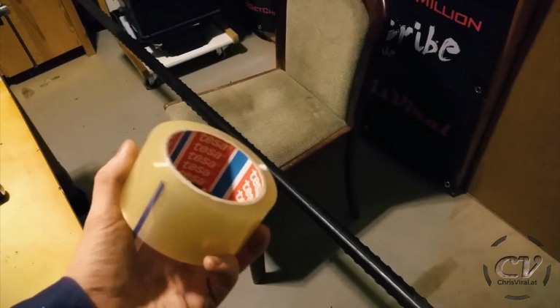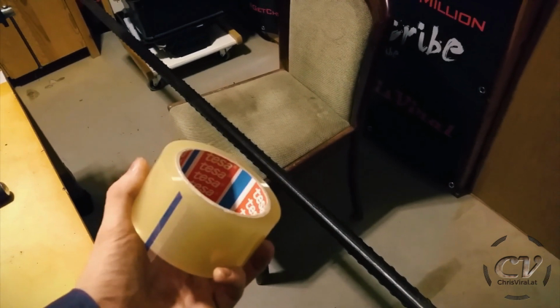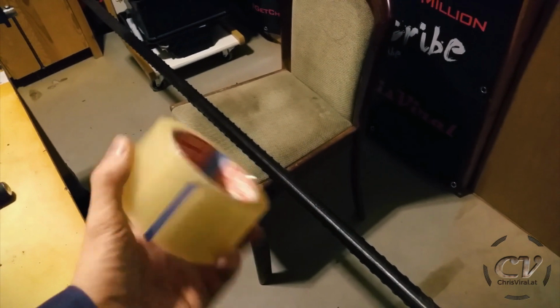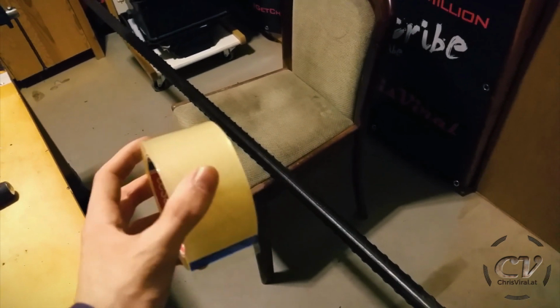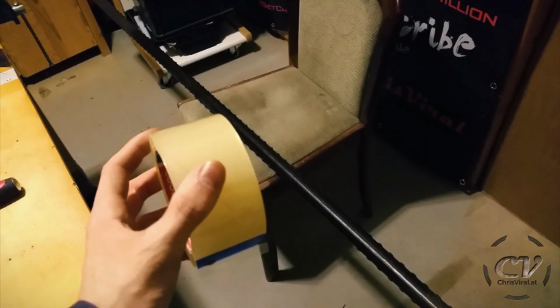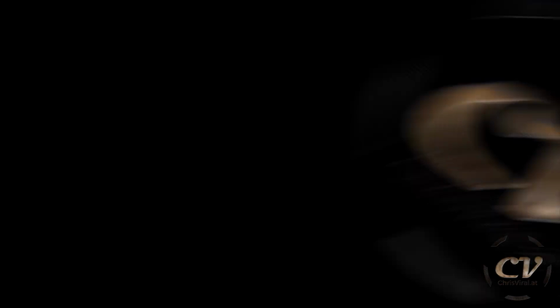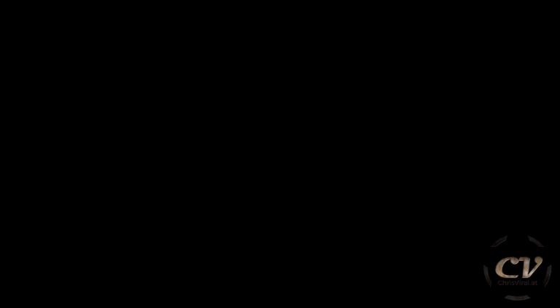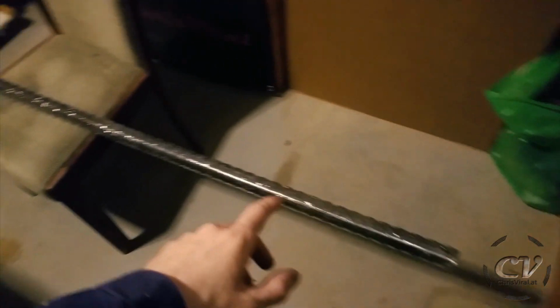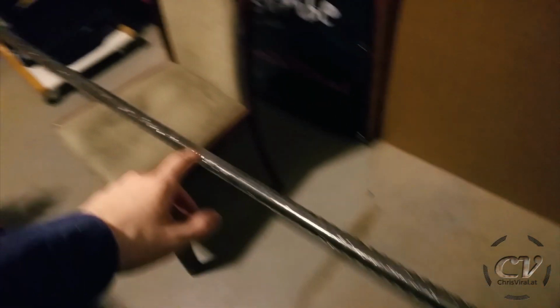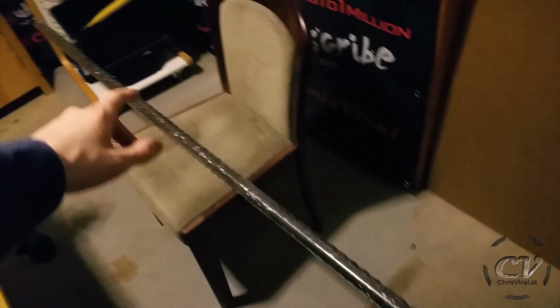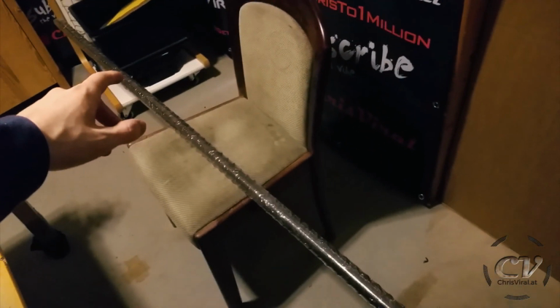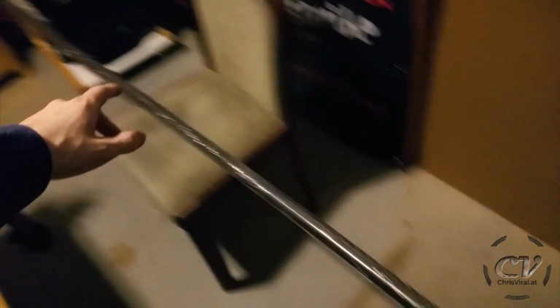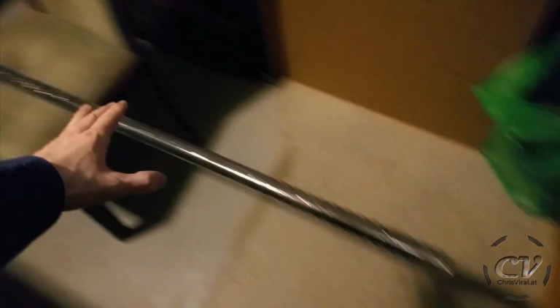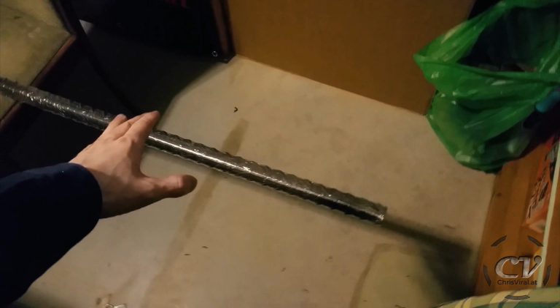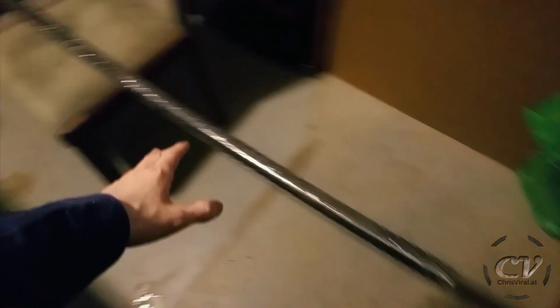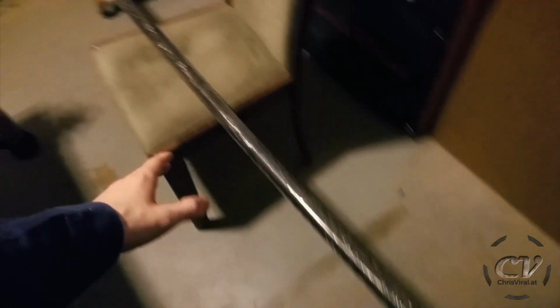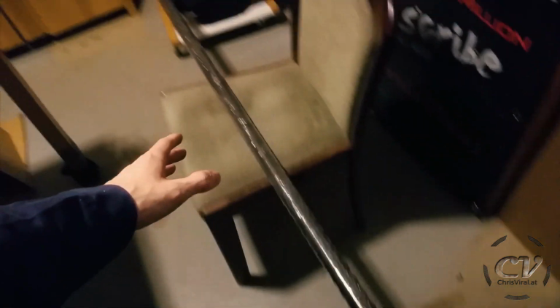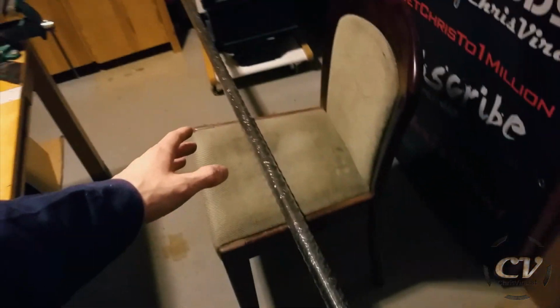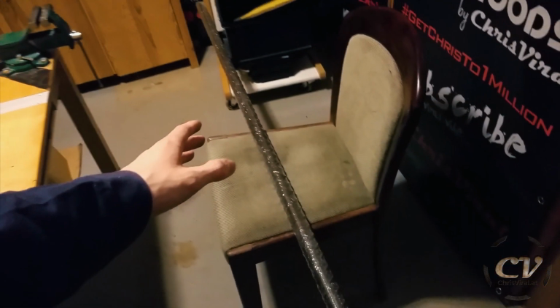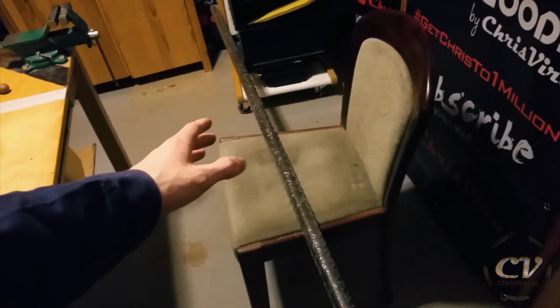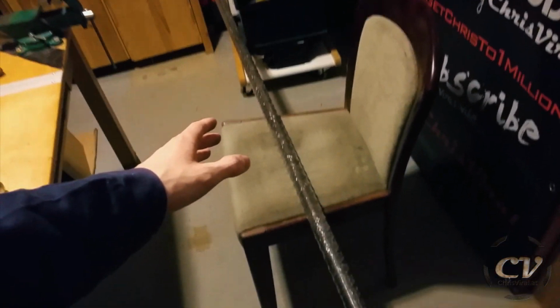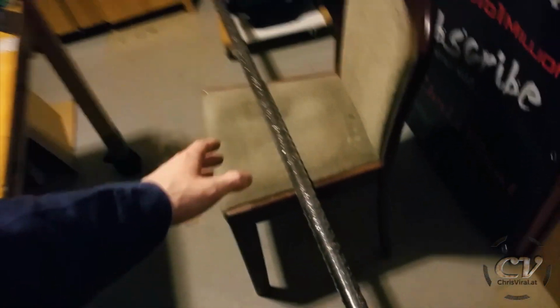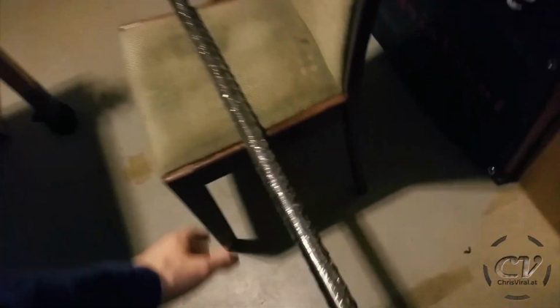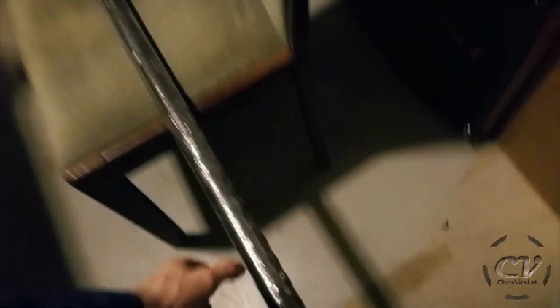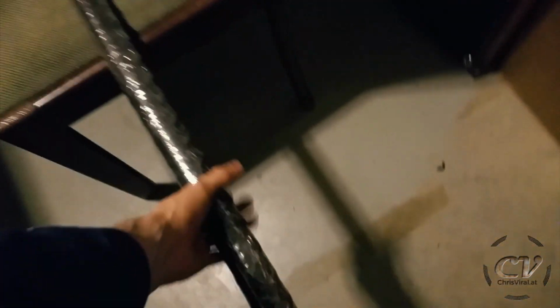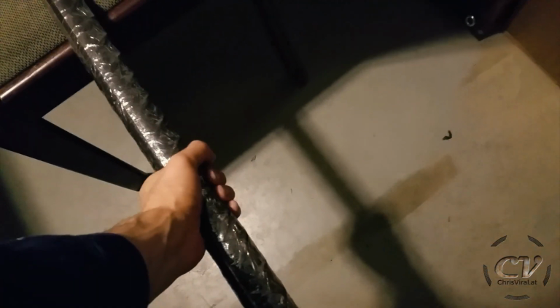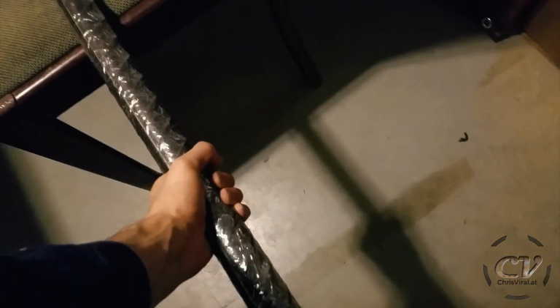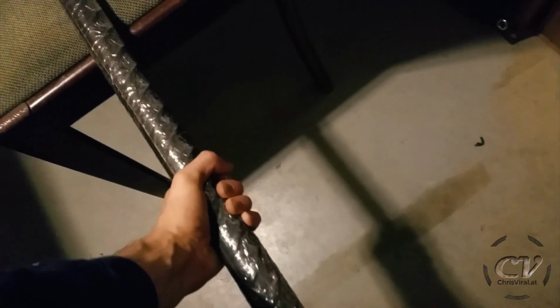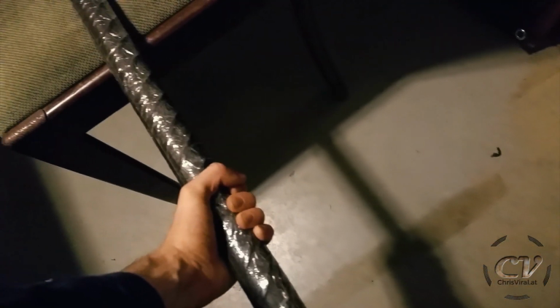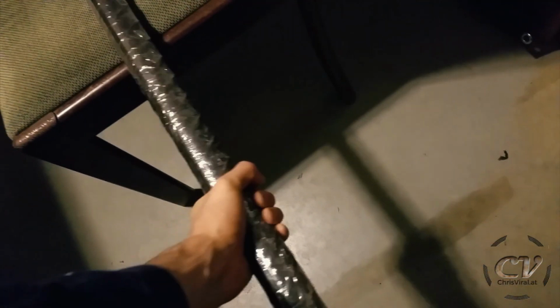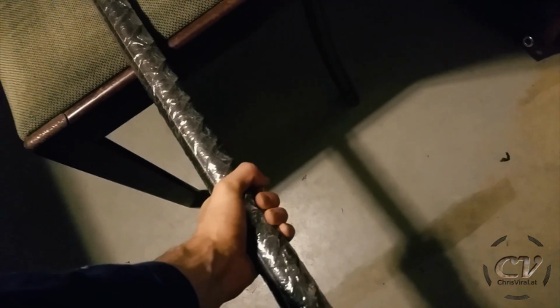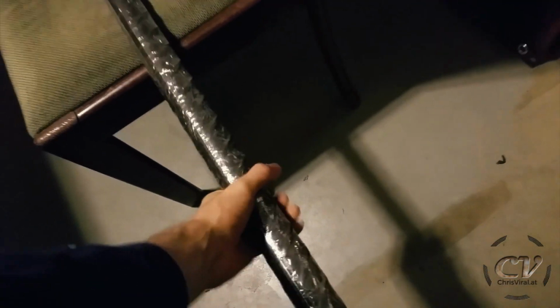Now we have a fairly clean bar. Next up is wrapping it with two layers of duct tape. Here we go — two layers of duct tape. Now it looks like a huge candy stick, a freaking heavy candy stick though.